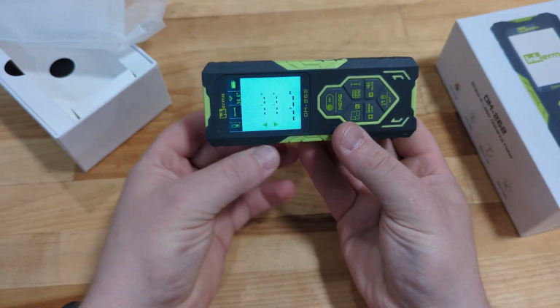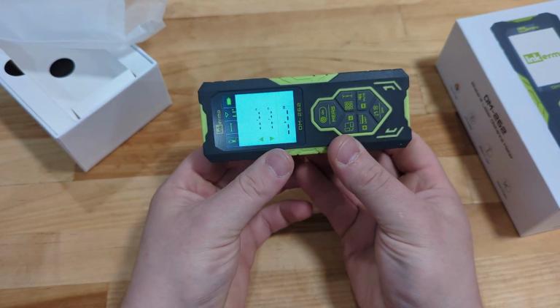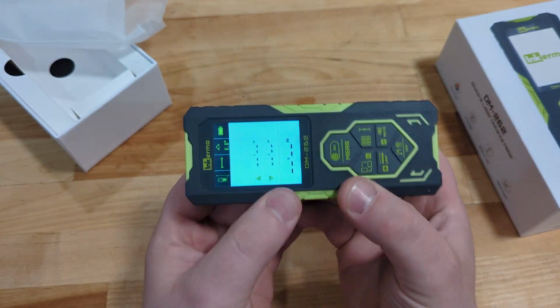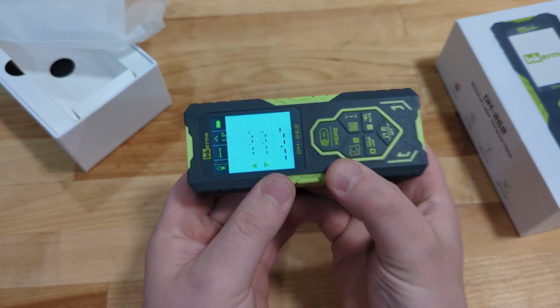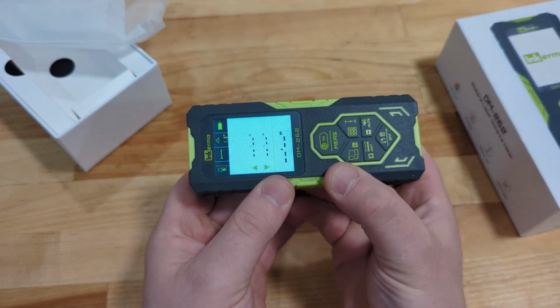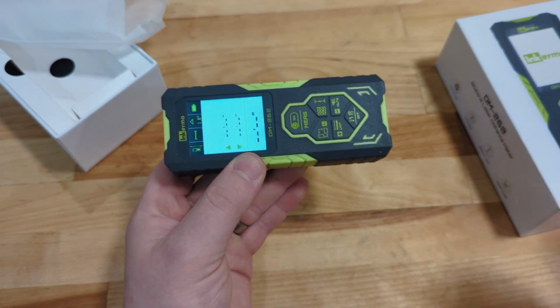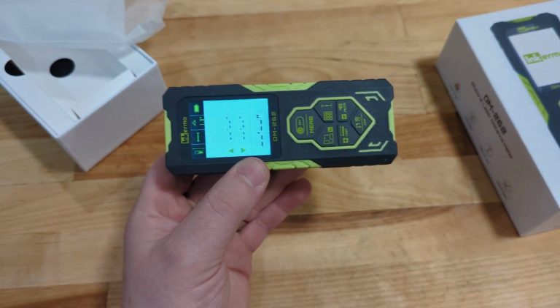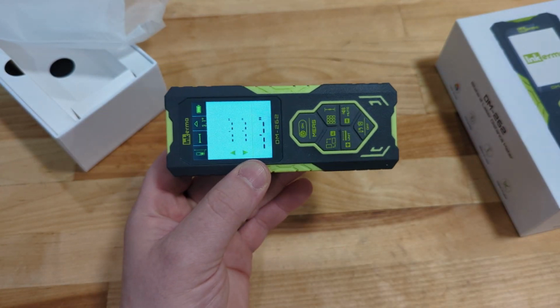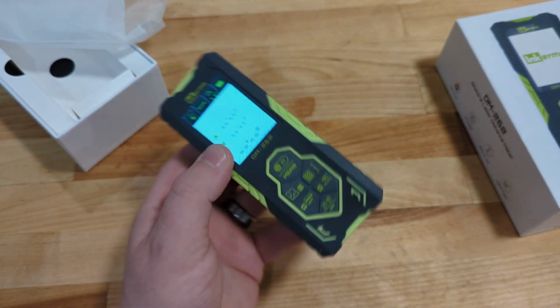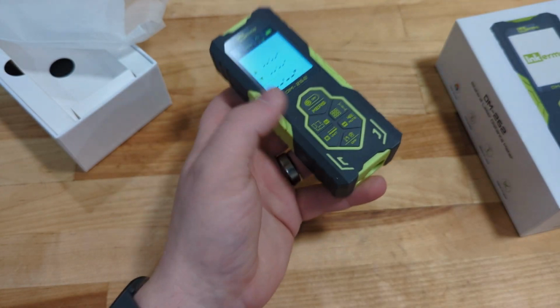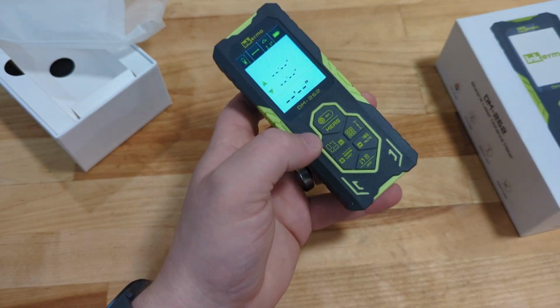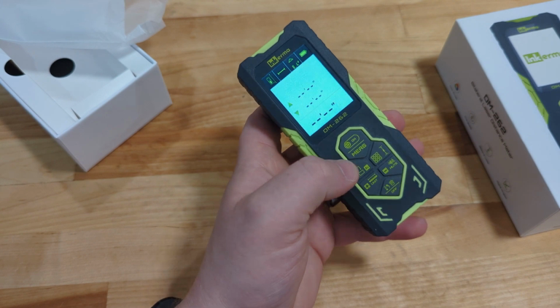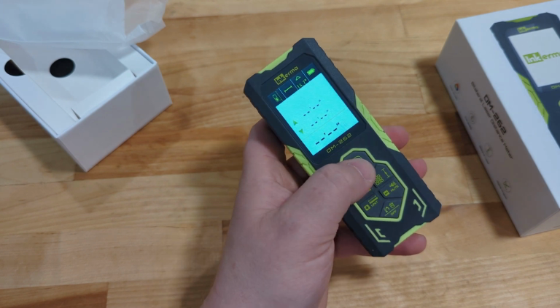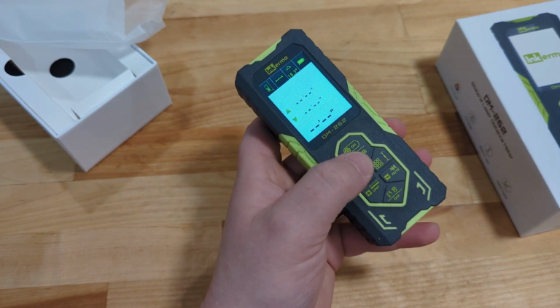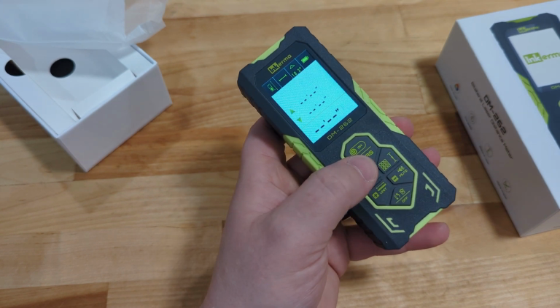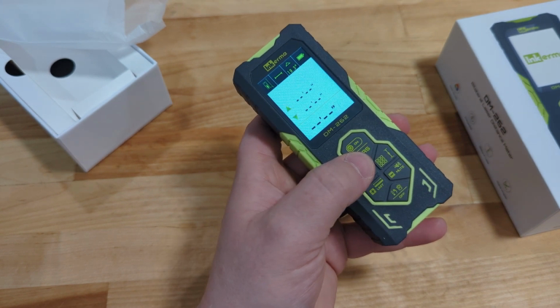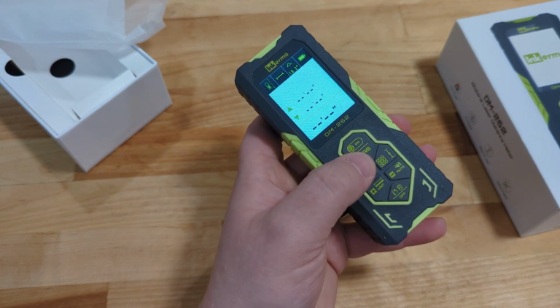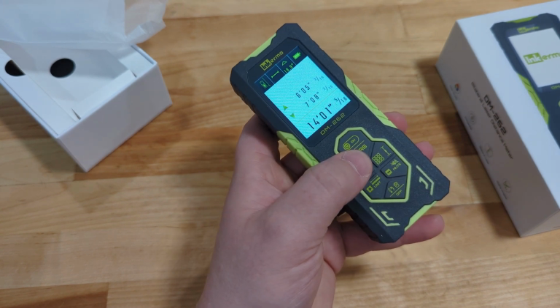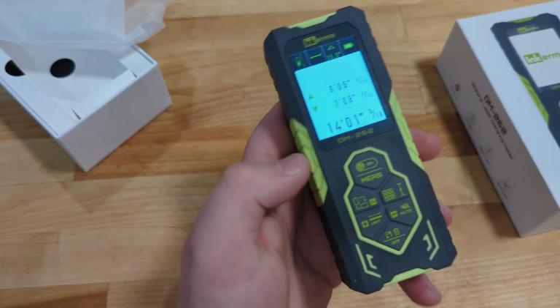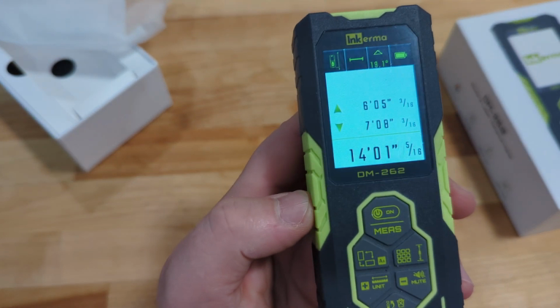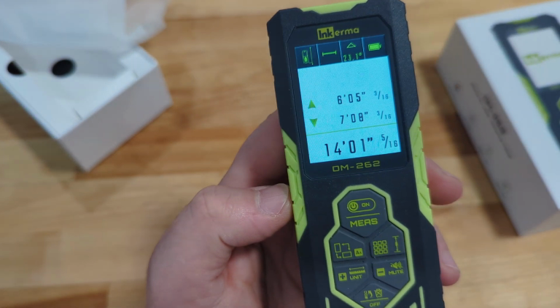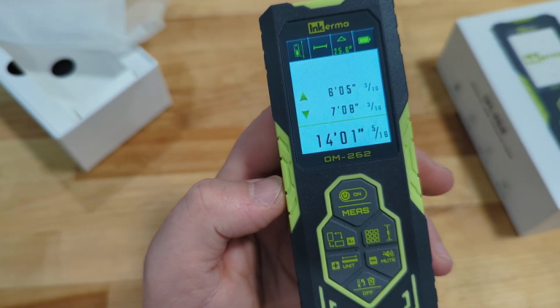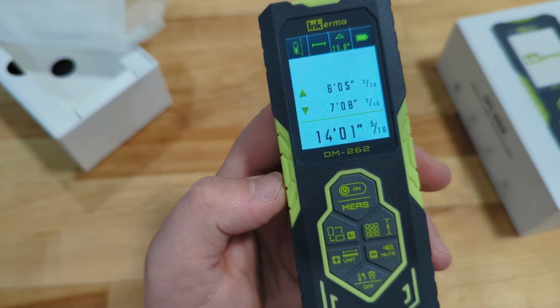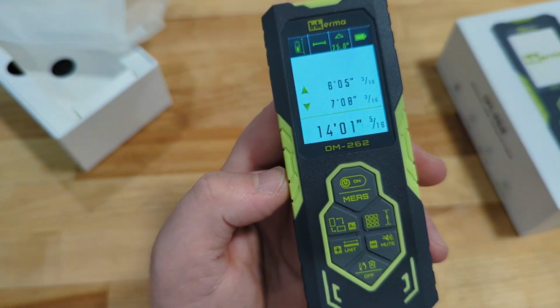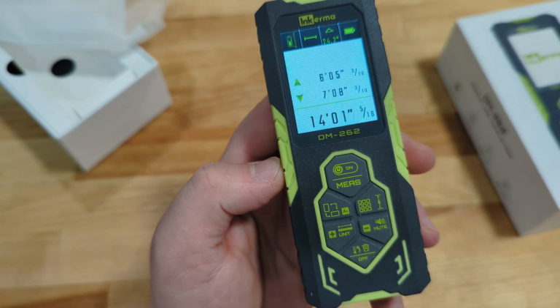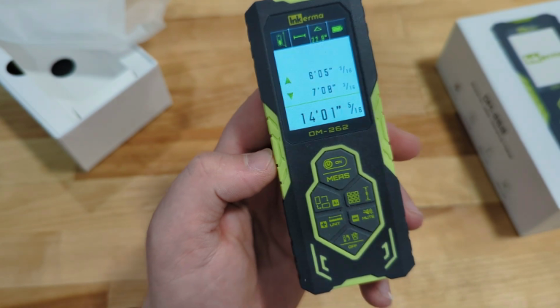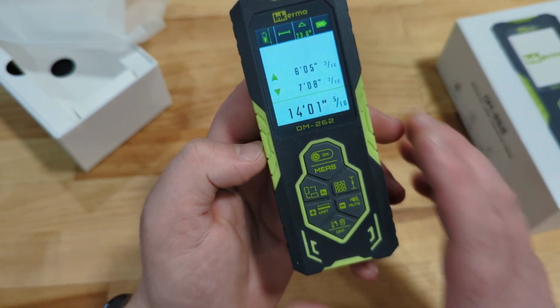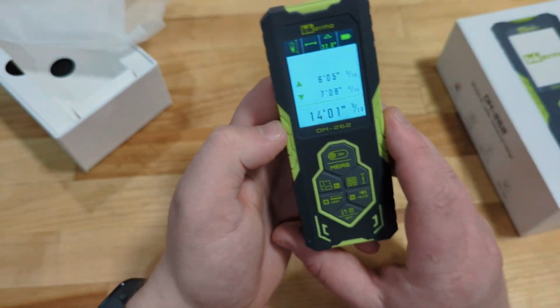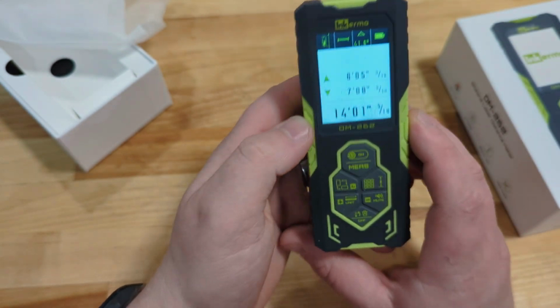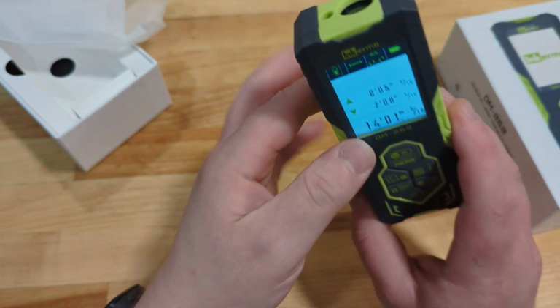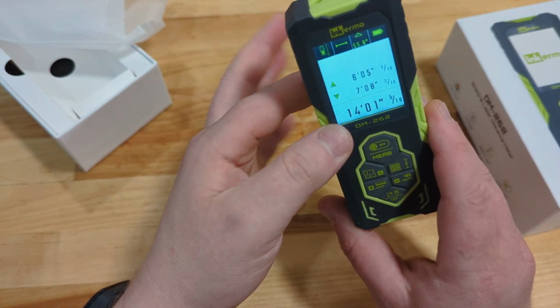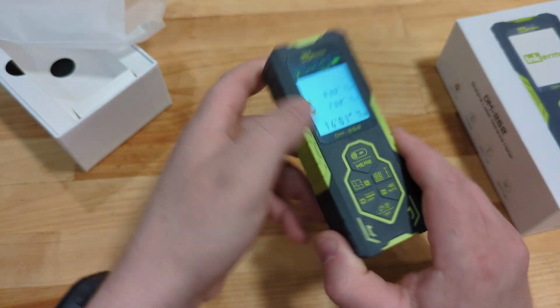That means you can hold it in the middle of whatever project you're doing and it's going to automatically get the distance. Right there you can see the room that I'm in is 14 foot 1 inch in width.